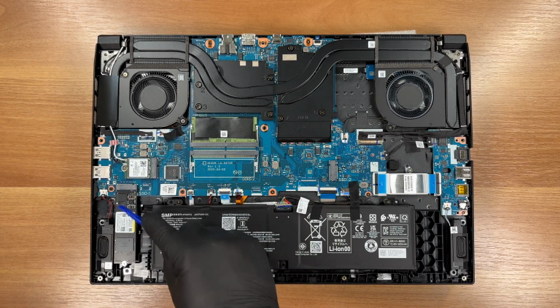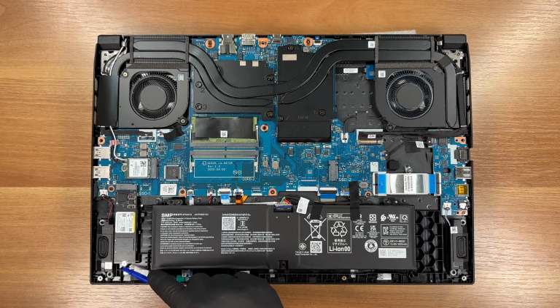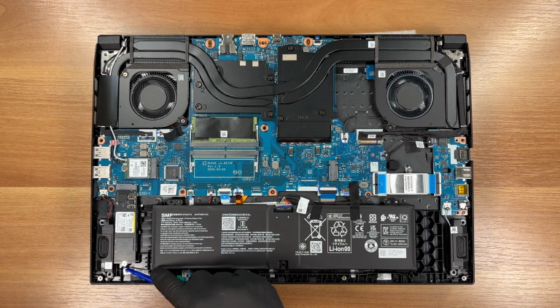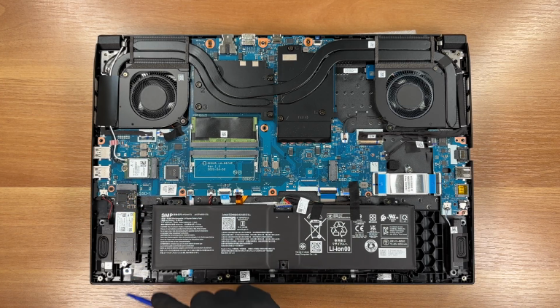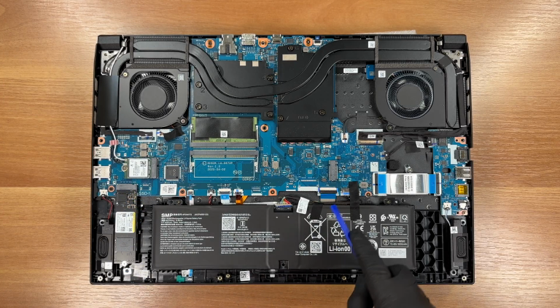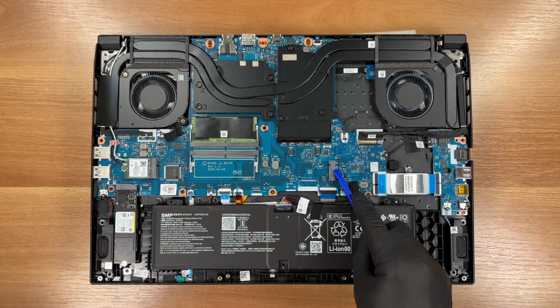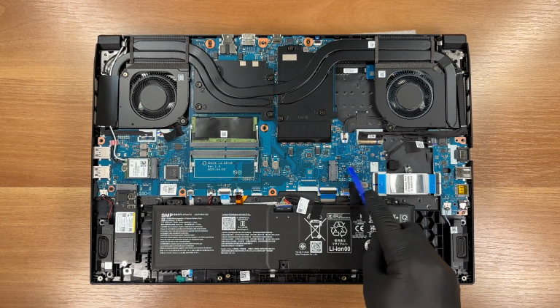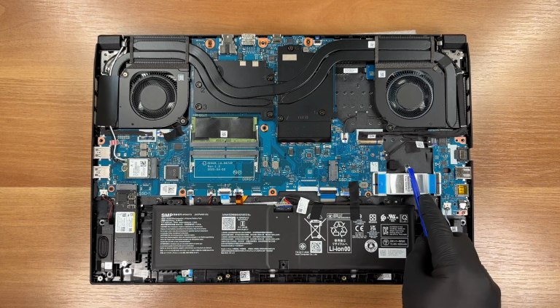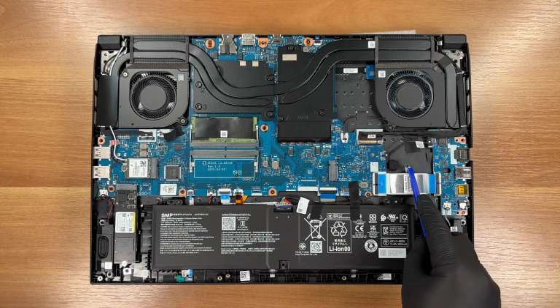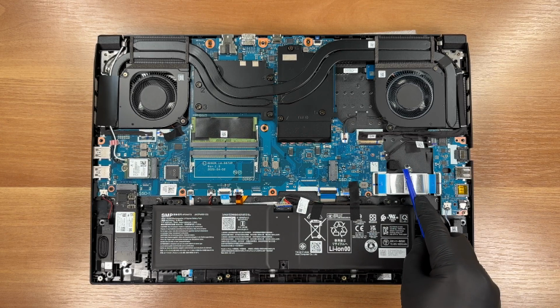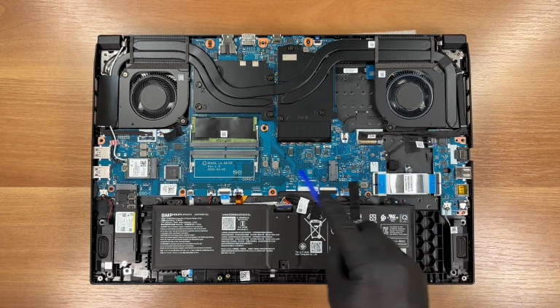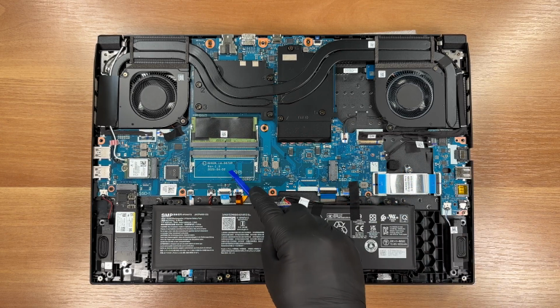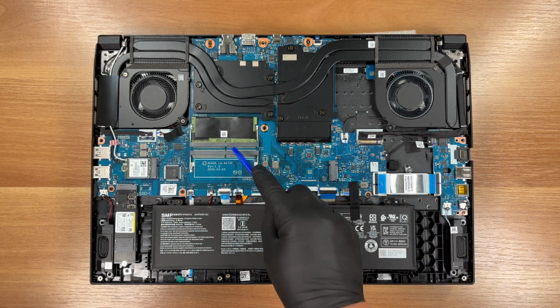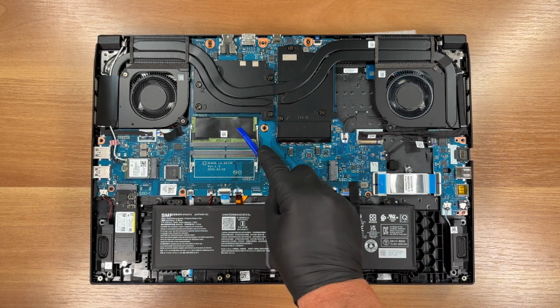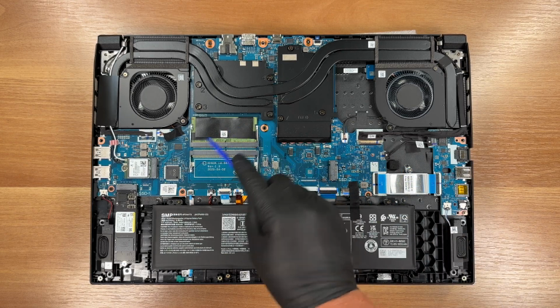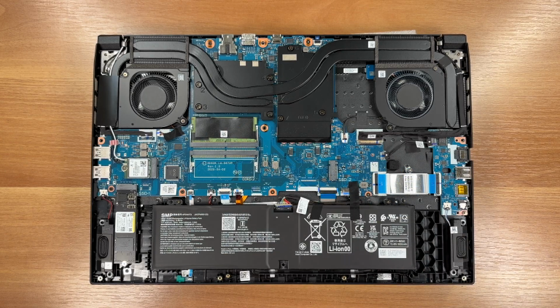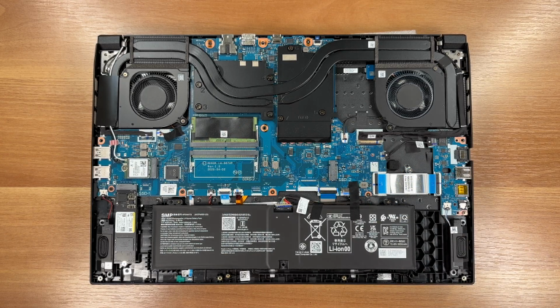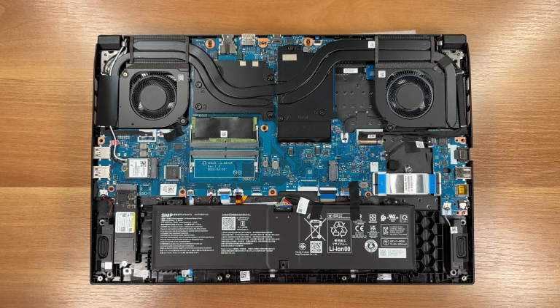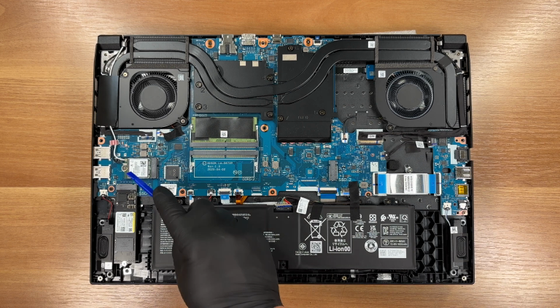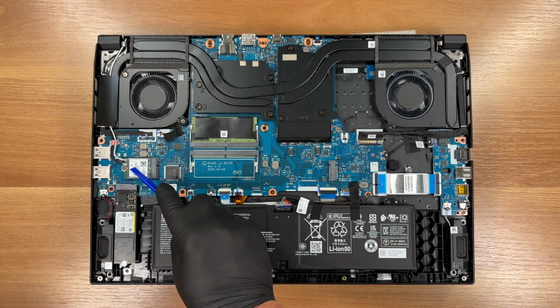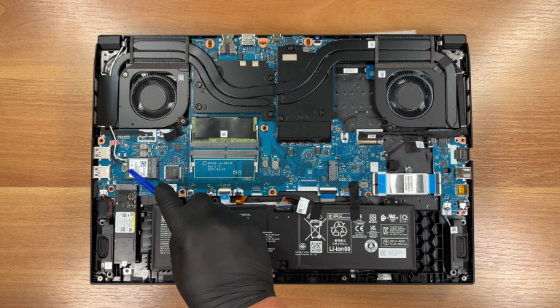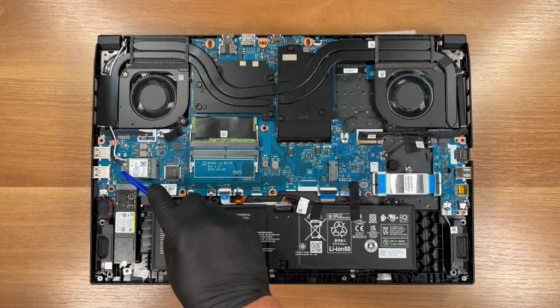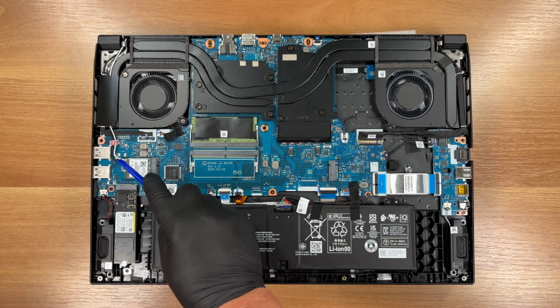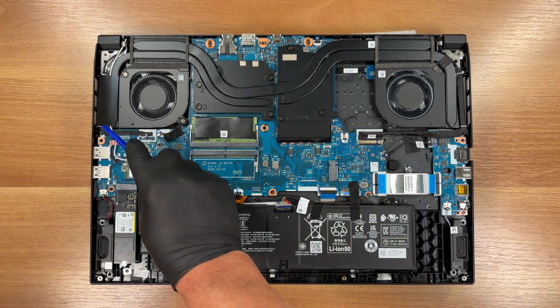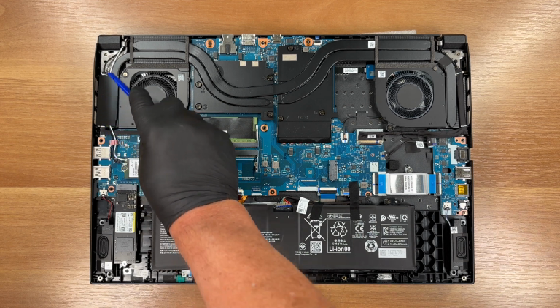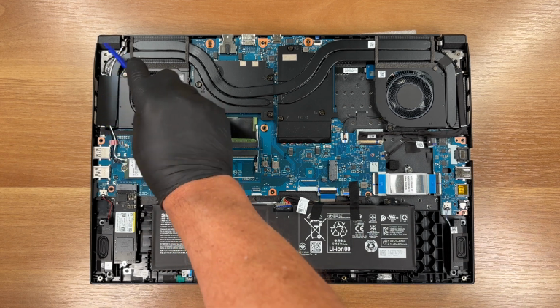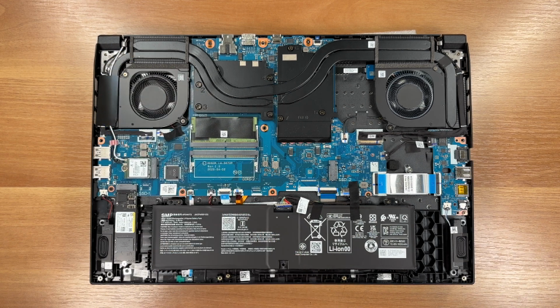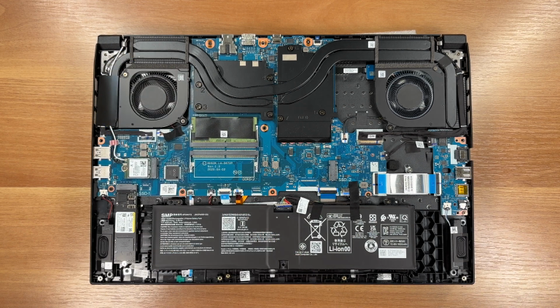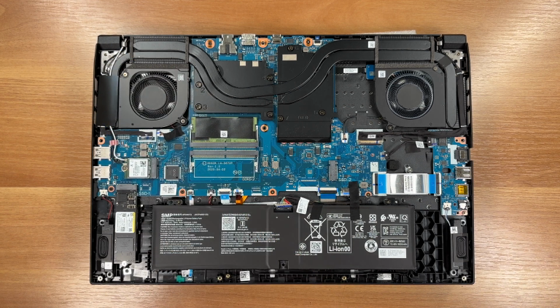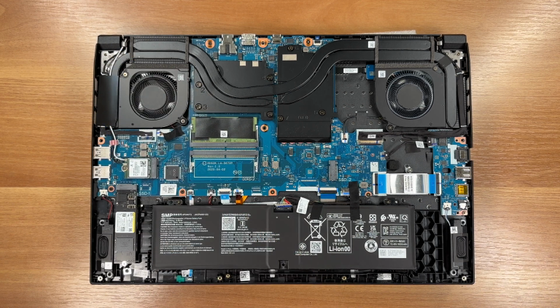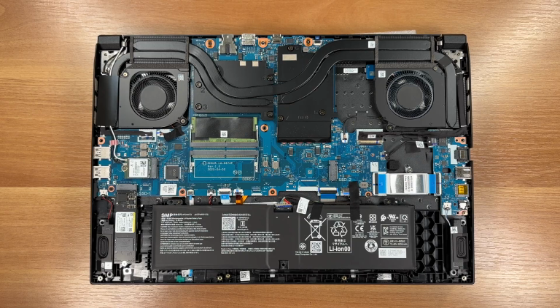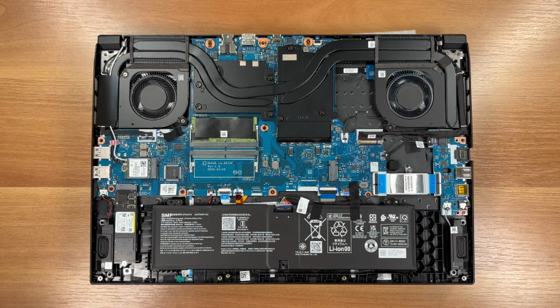Primary SSD. Second M.2 slot, empty. Two SO-DIMM slots. Wi-Fi card, MediaTek RZ616, Wi-Fi 6E with Bluetooth 5.3.